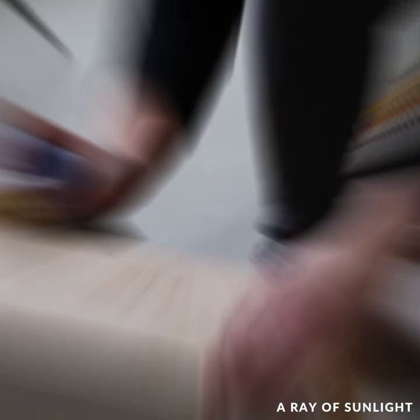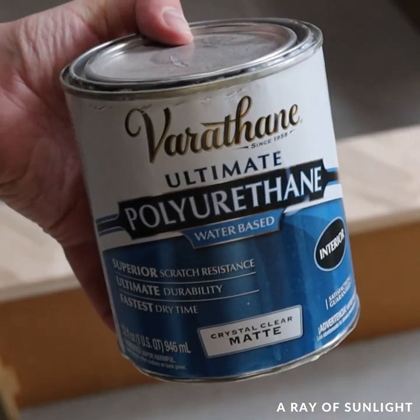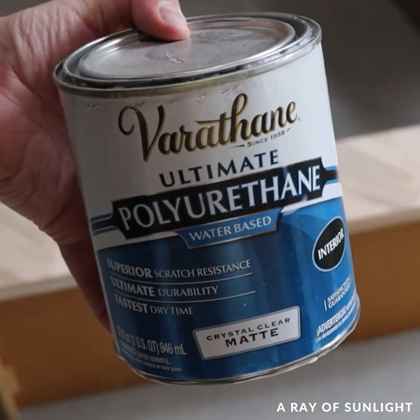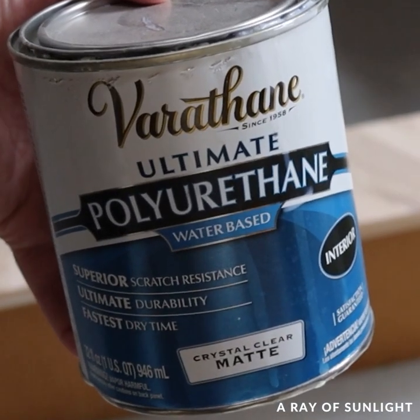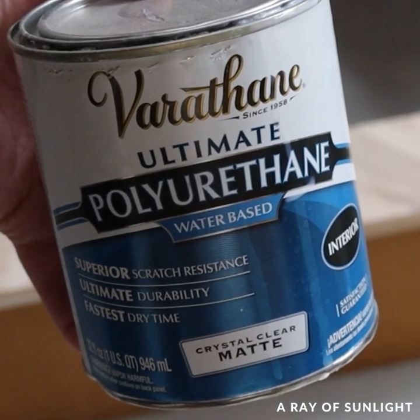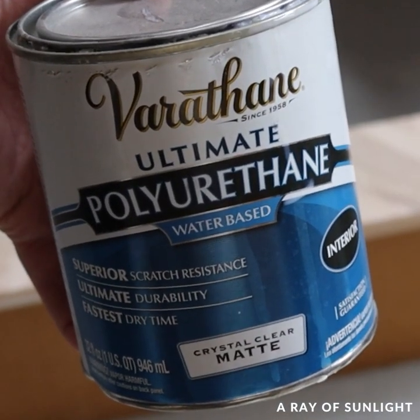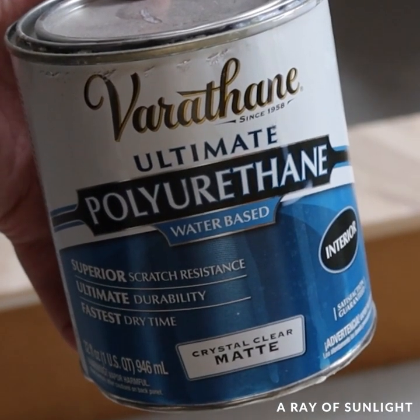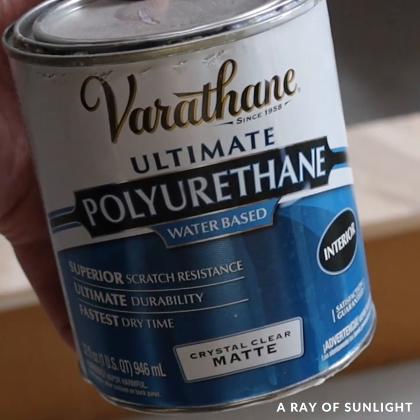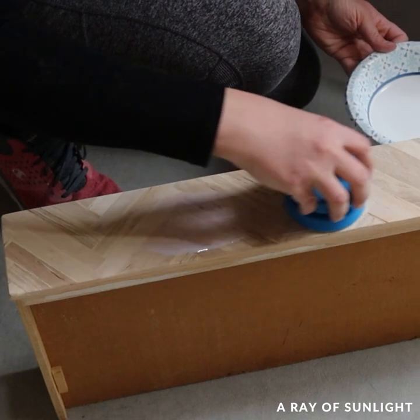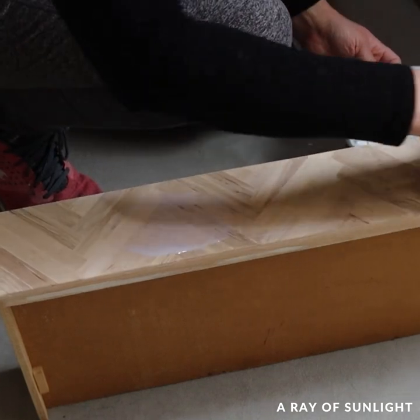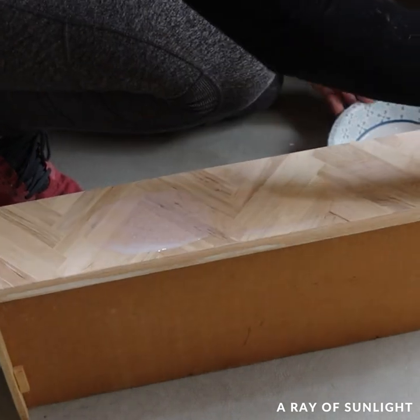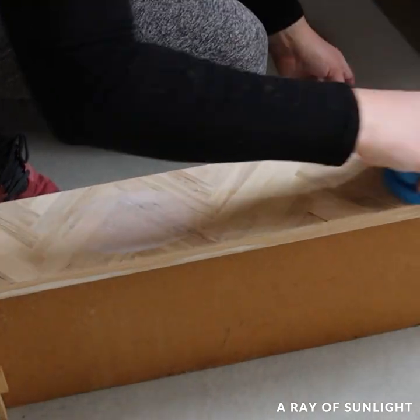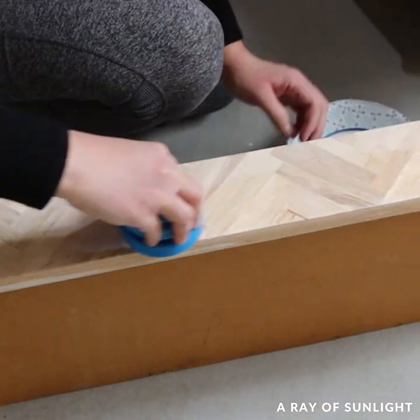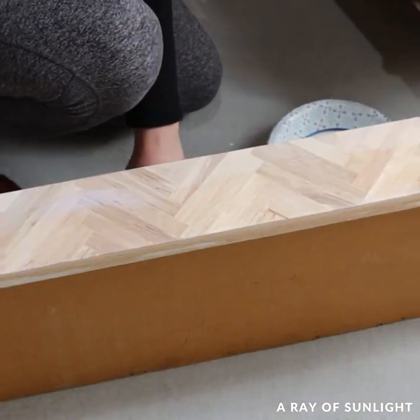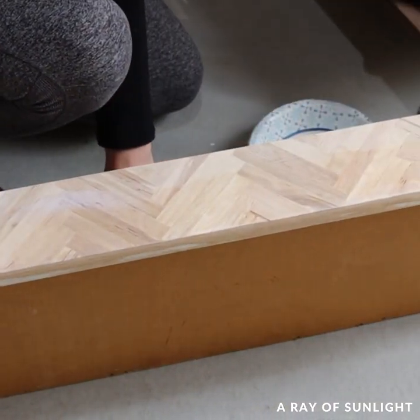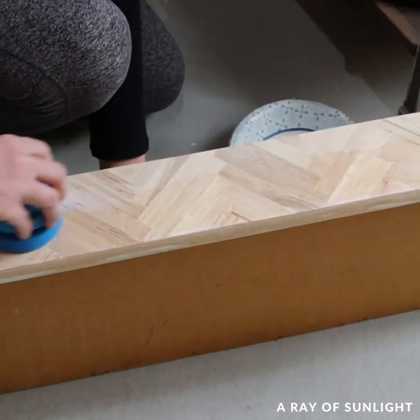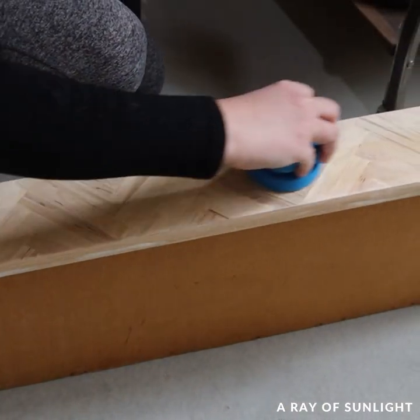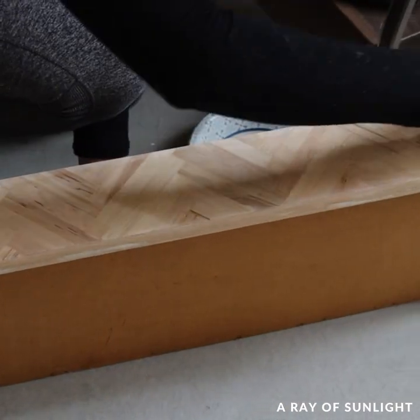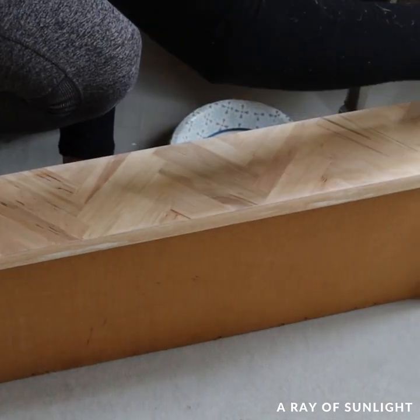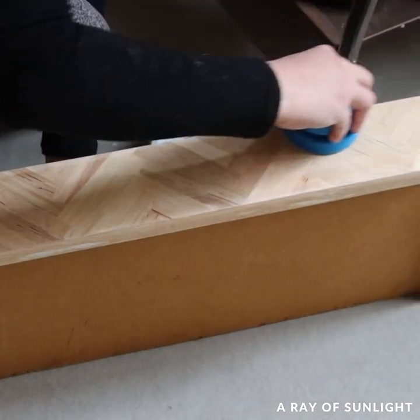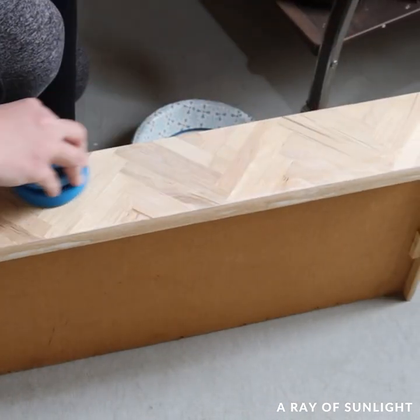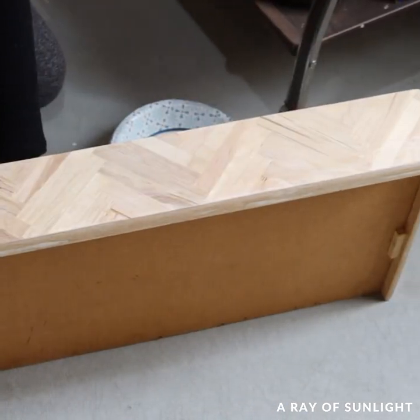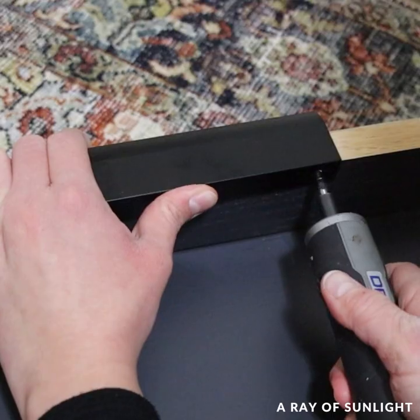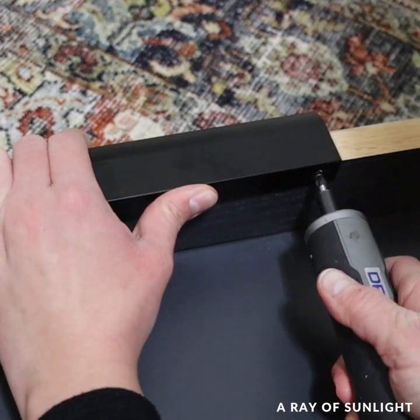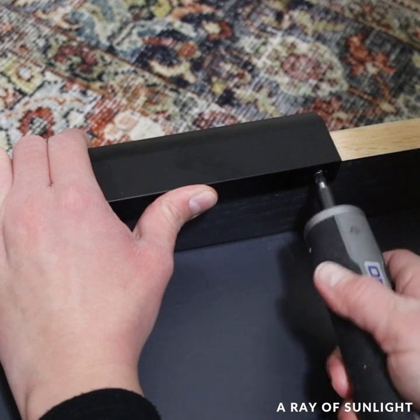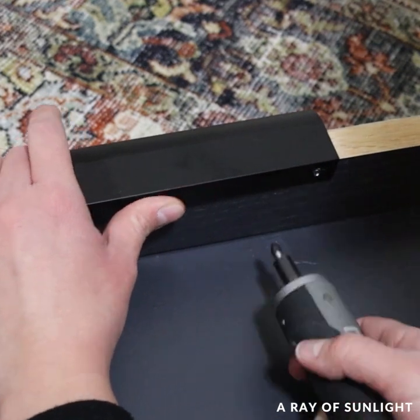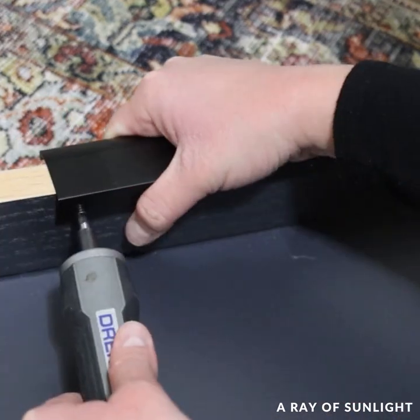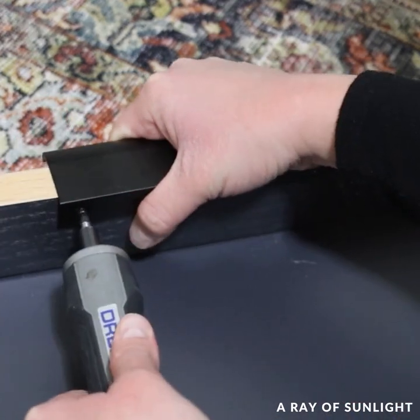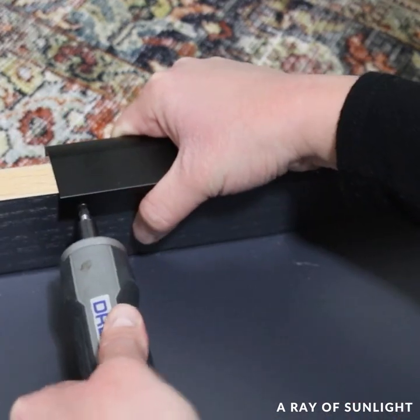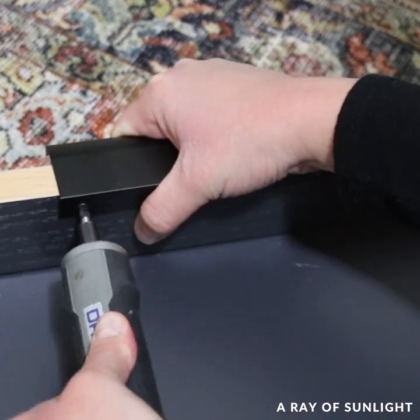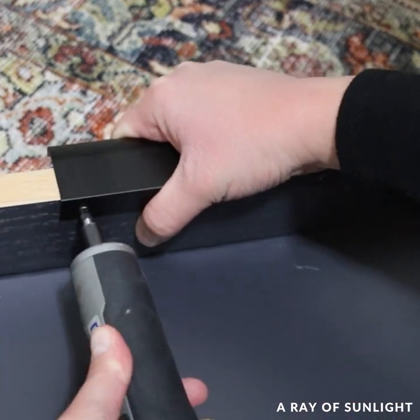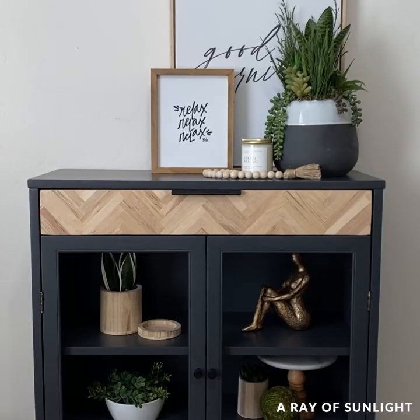Then I filled the gaps in with wood filler and sanded it smooth, and top coated the popsicle sticks with a matte top coat. Then I put everything back together — here's what it looks like now.